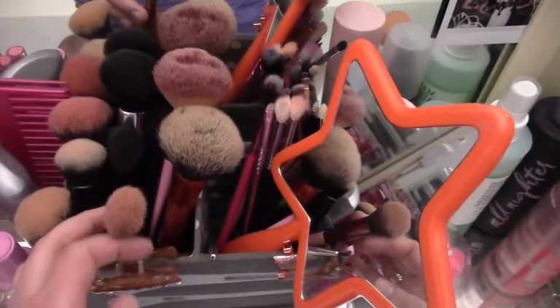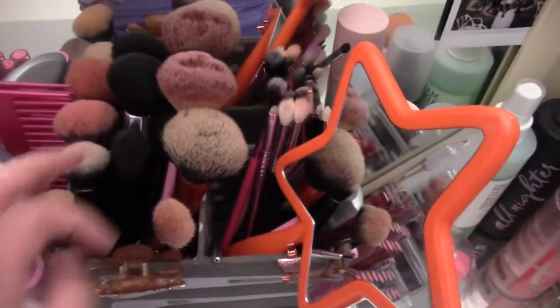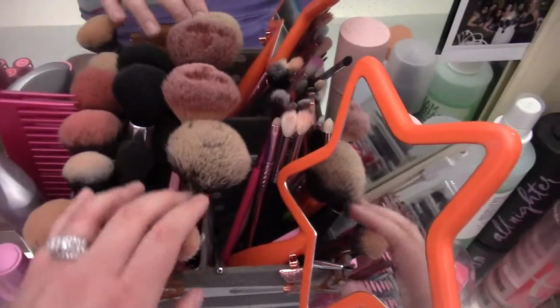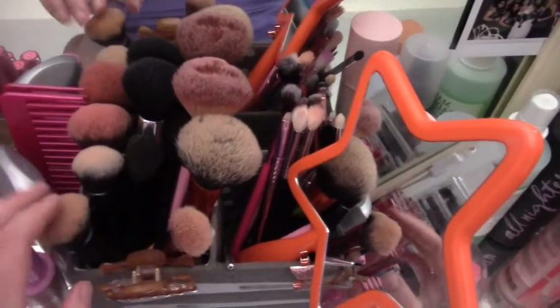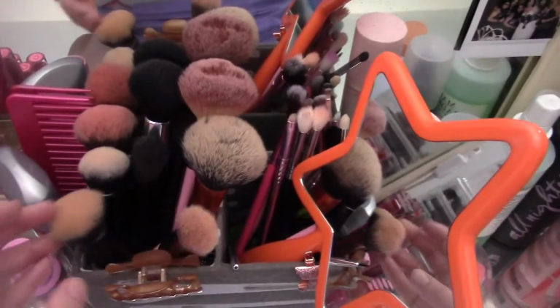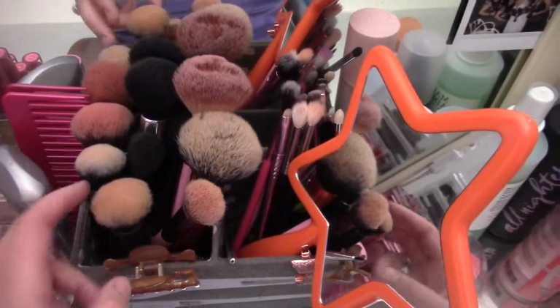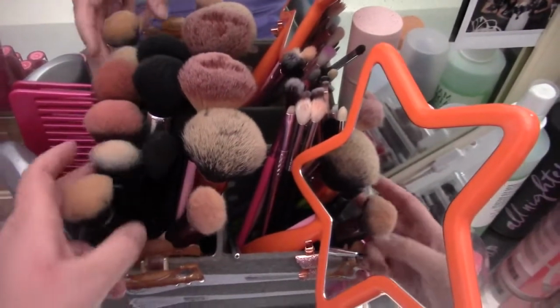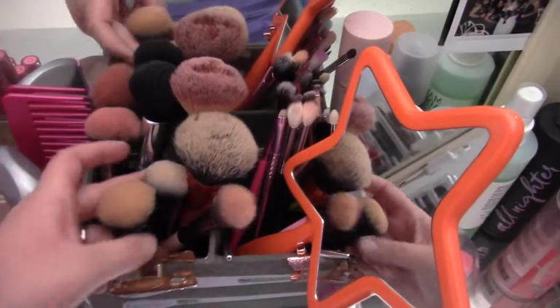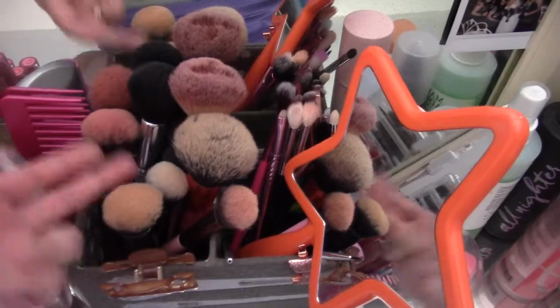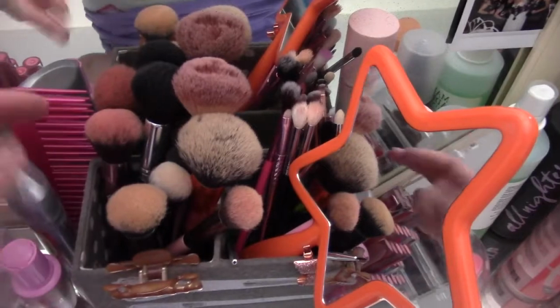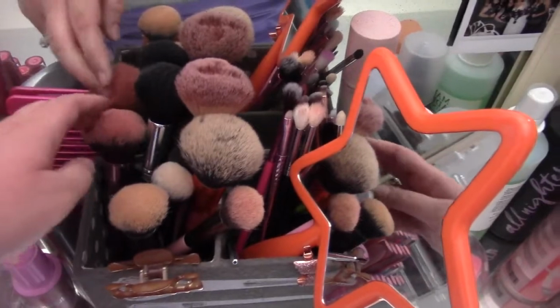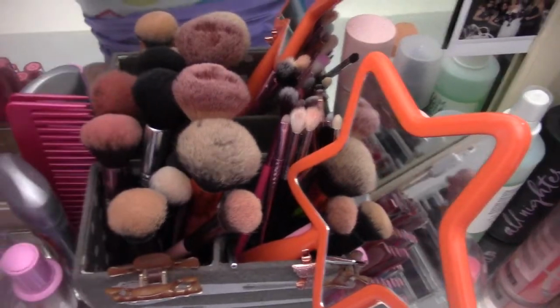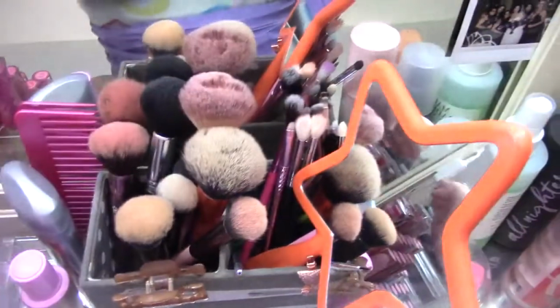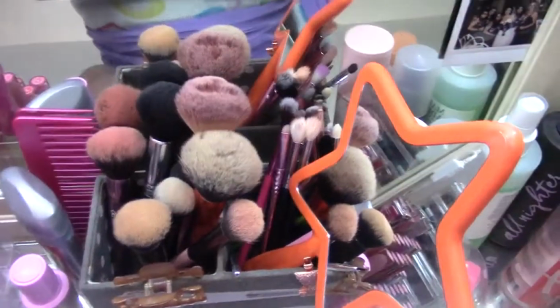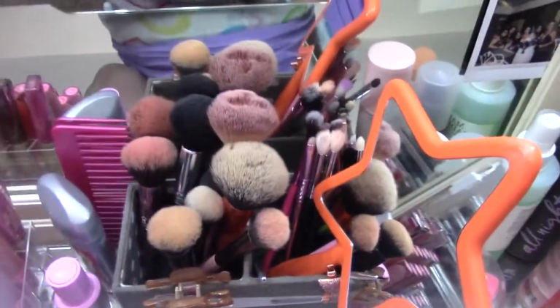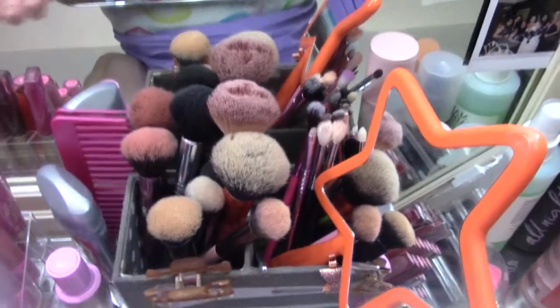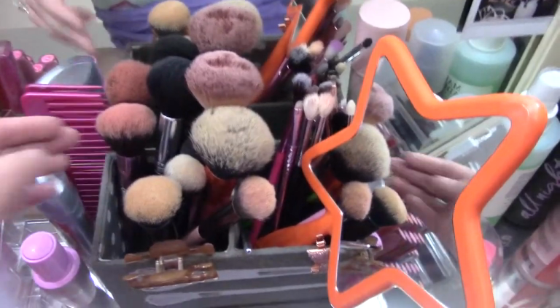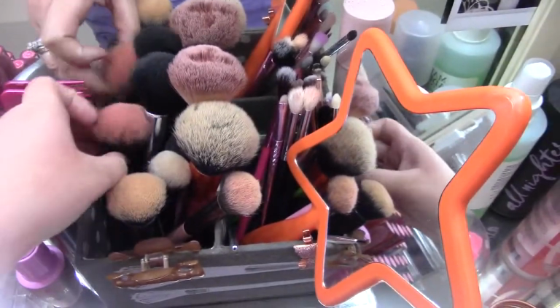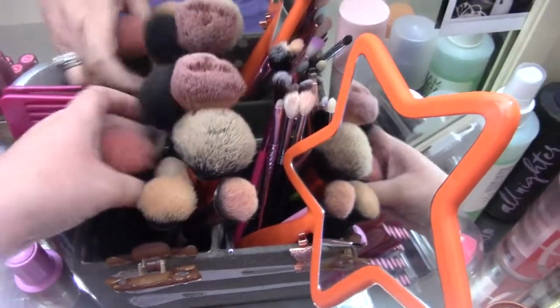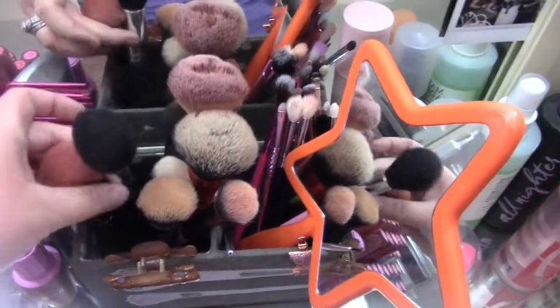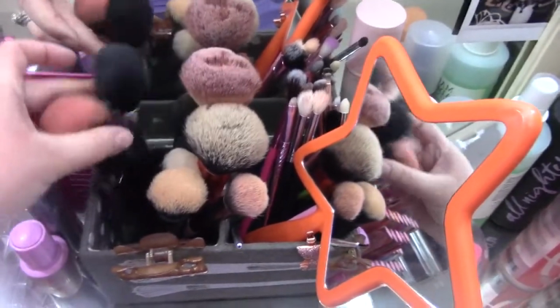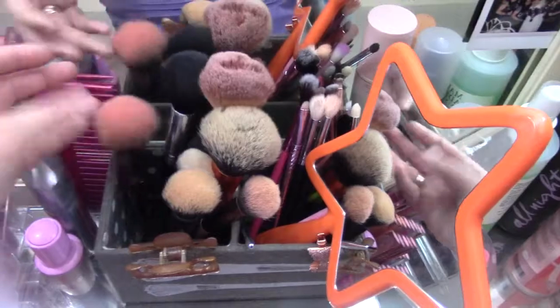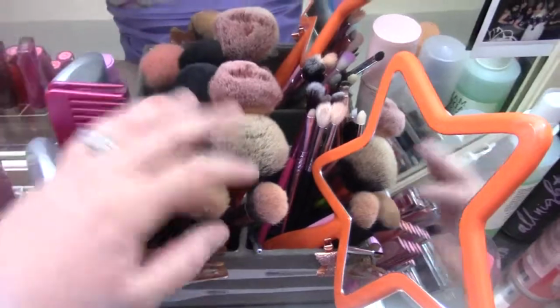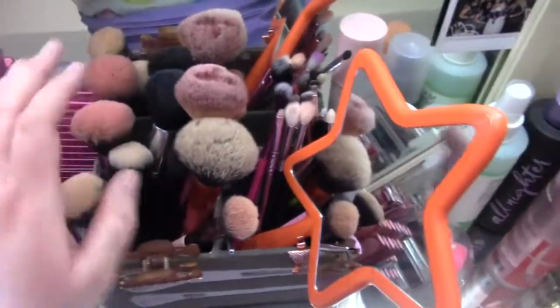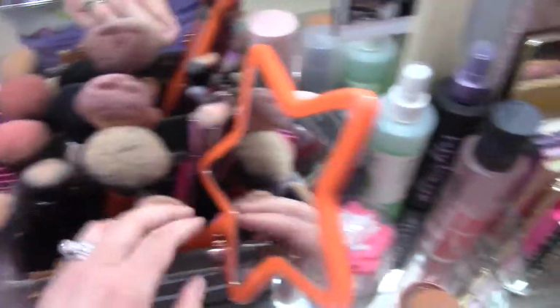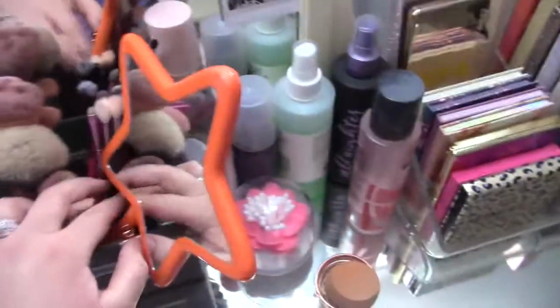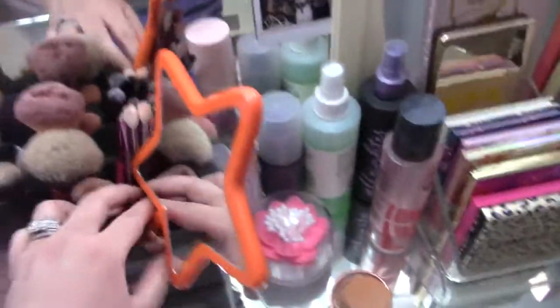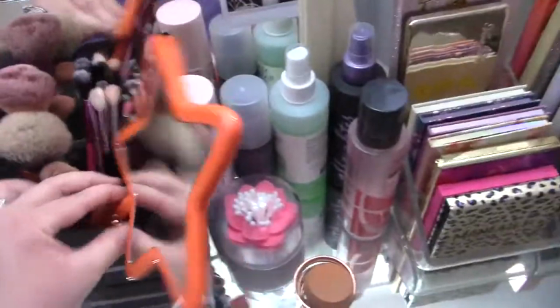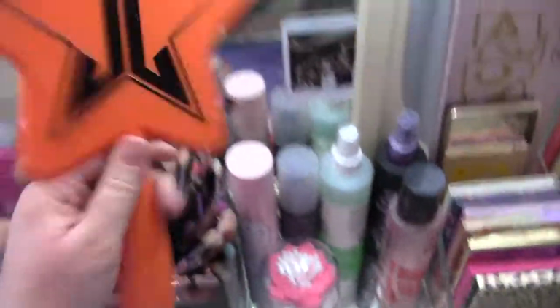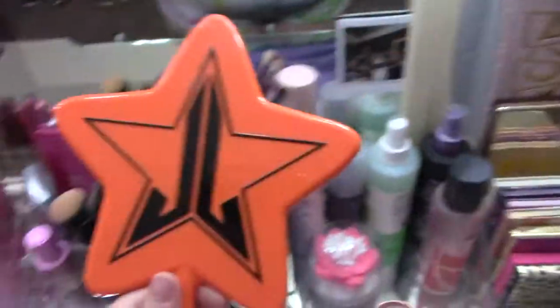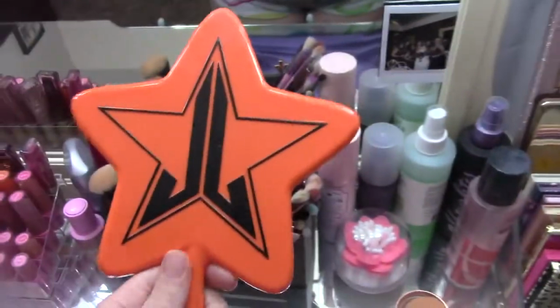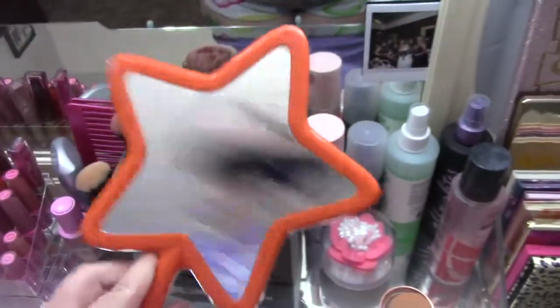Here's all my brushes — I really don't have that many. I gave a lot to a friend because I was finding I was using the same brushes all the time. So highlighter, powder, foundation if I use foundation brushes. Like contour, whatever.